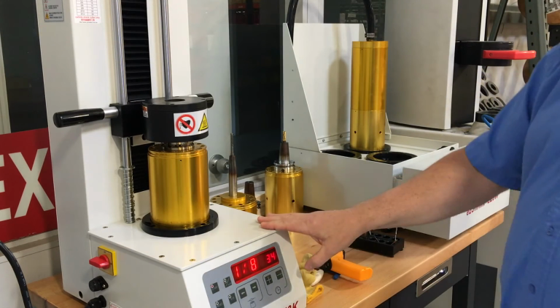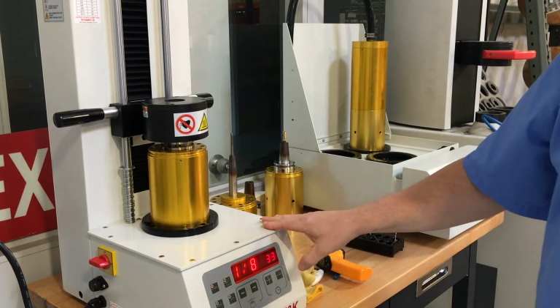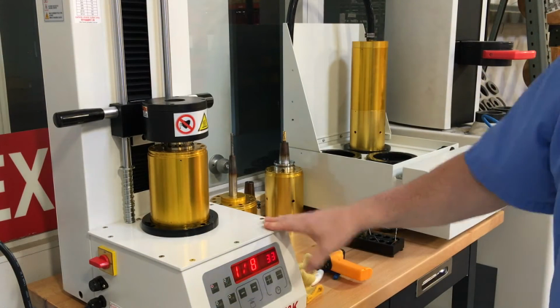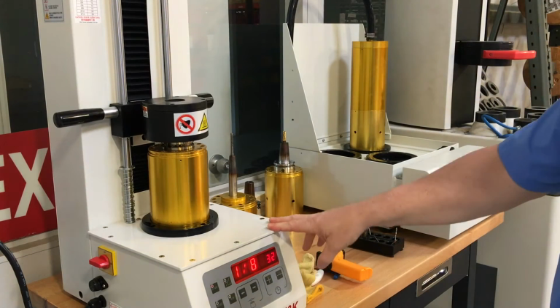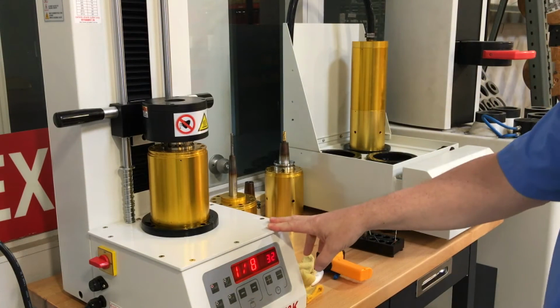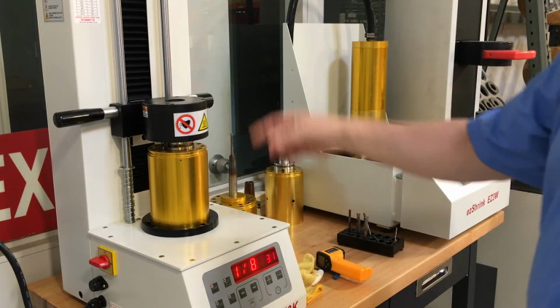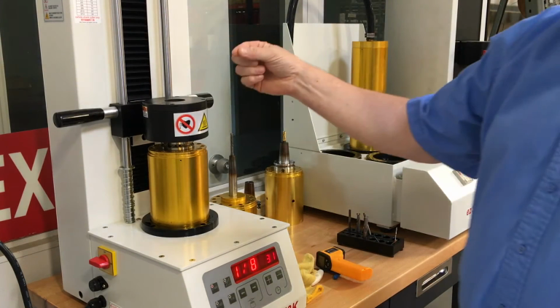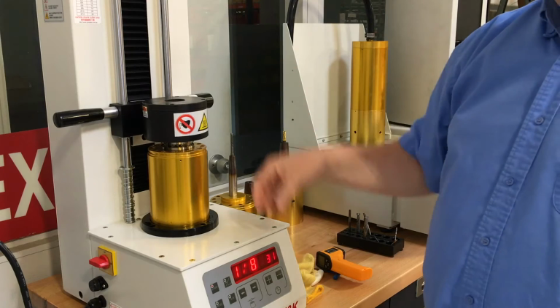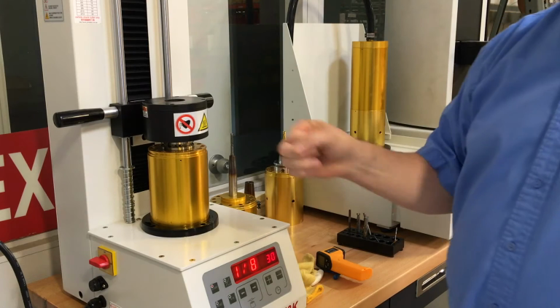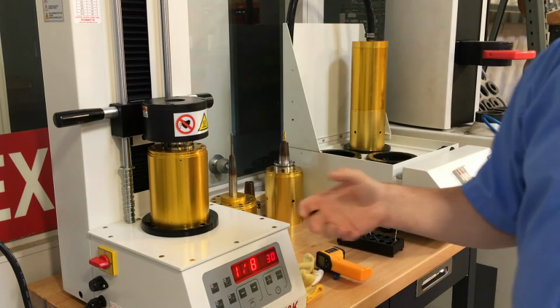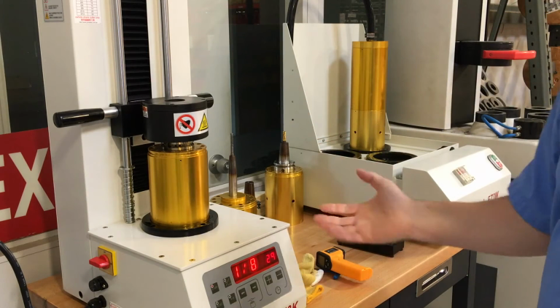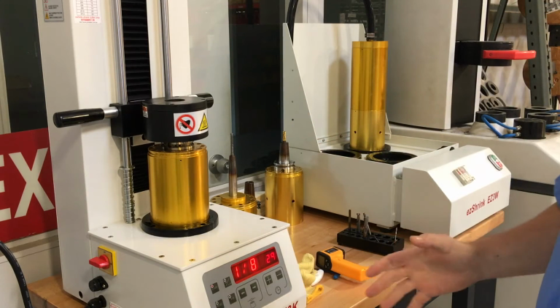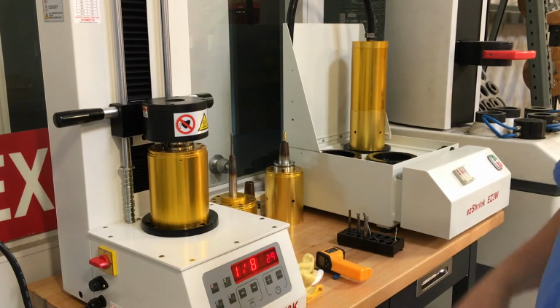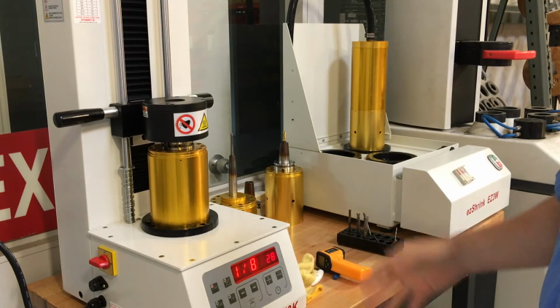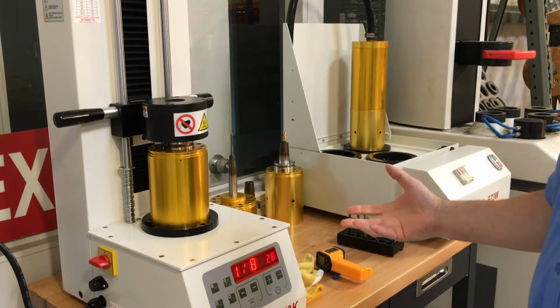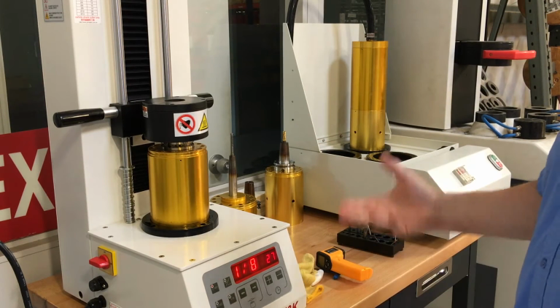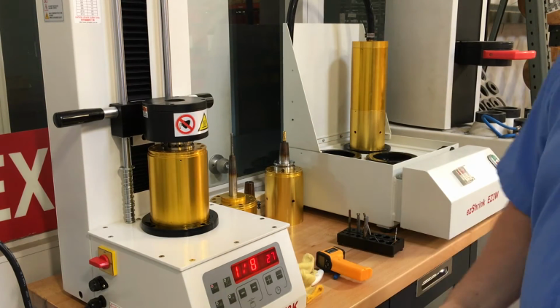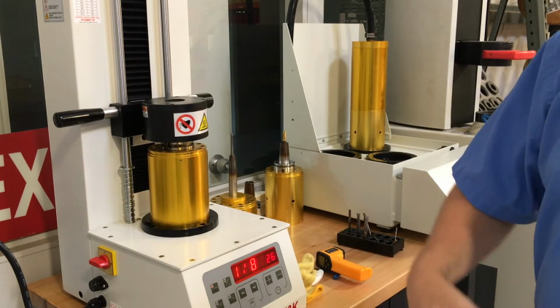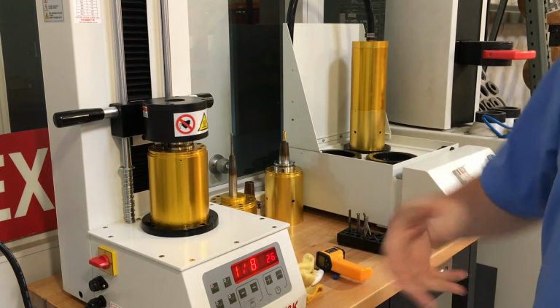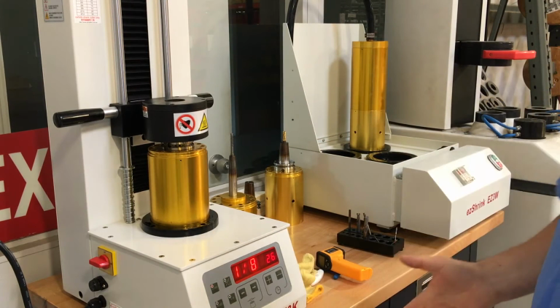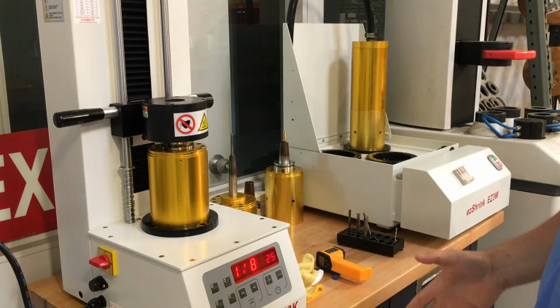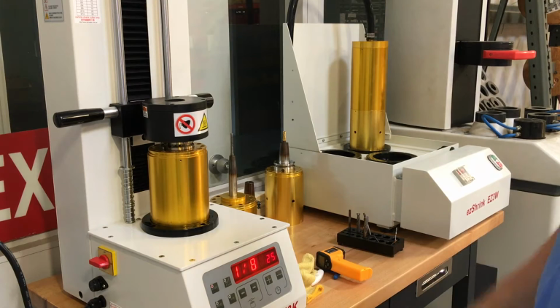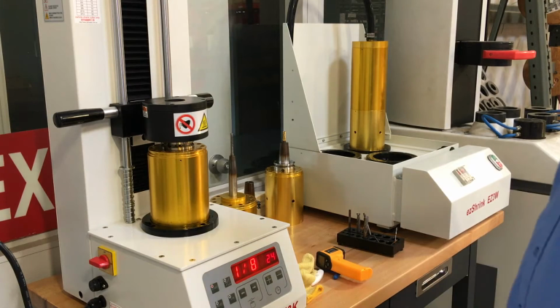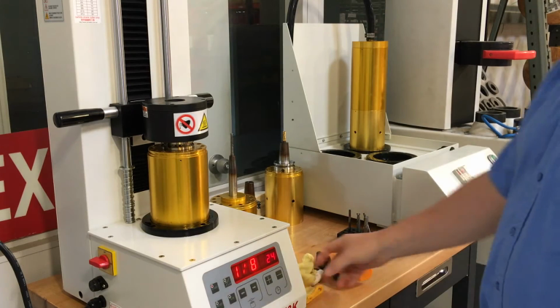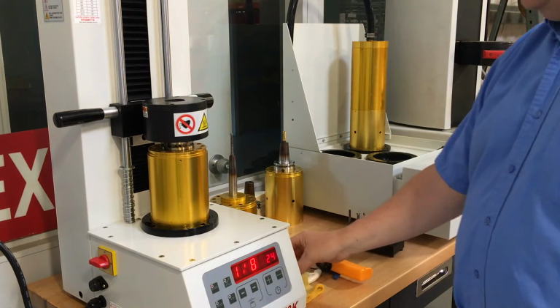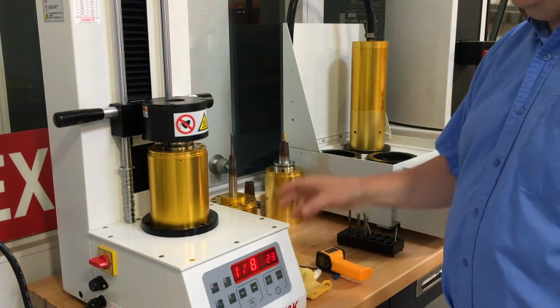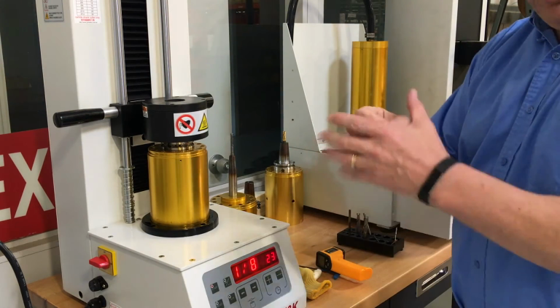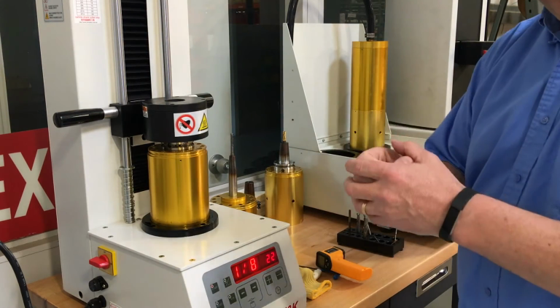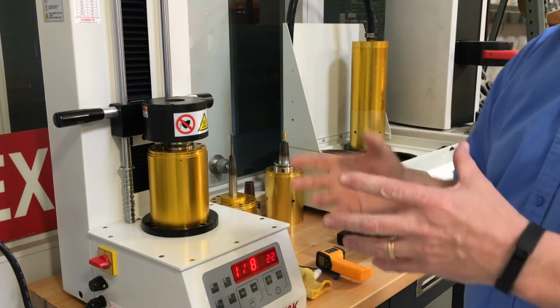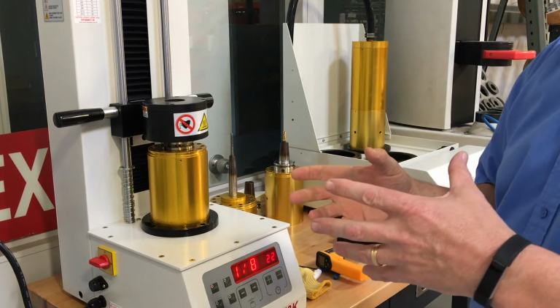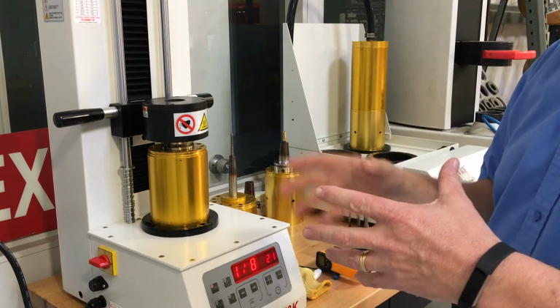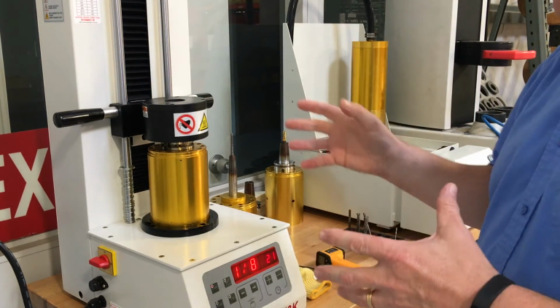An eighth inch tool is about 35 seconds — it's going to depend on the wall, and the extension is going to be around 20. A half inch tool is around 20 seconds. So the smaller the tool, the hotter it will become.